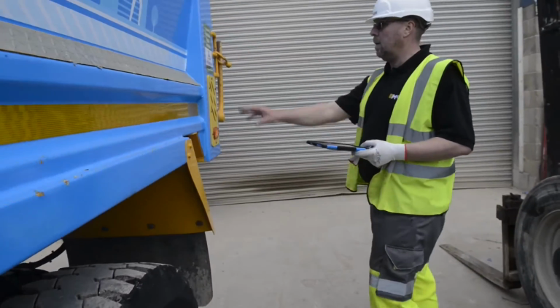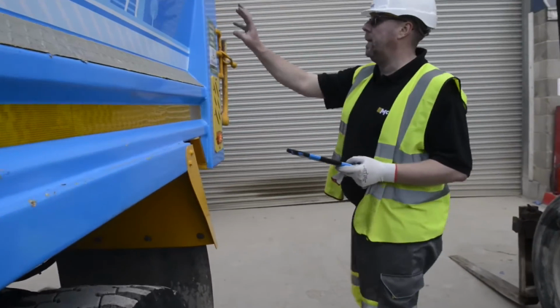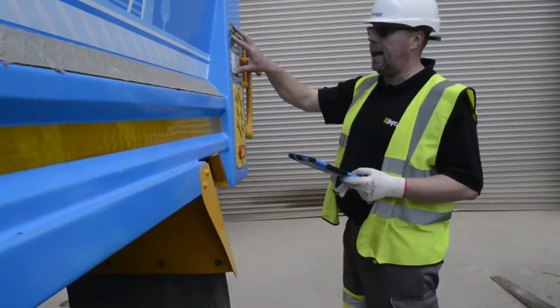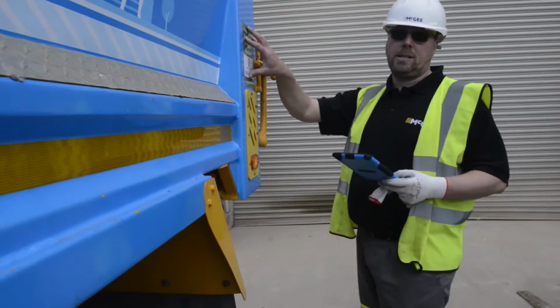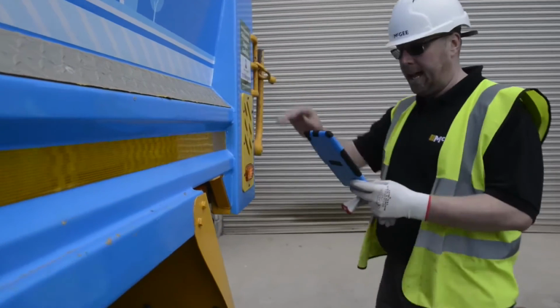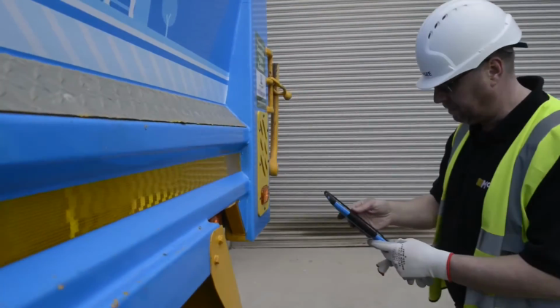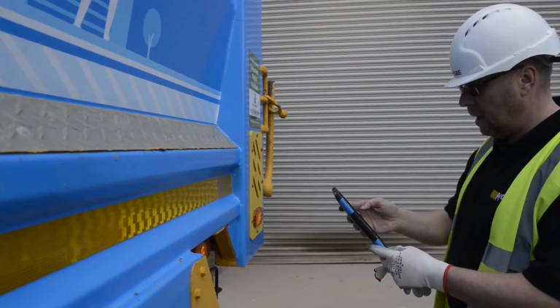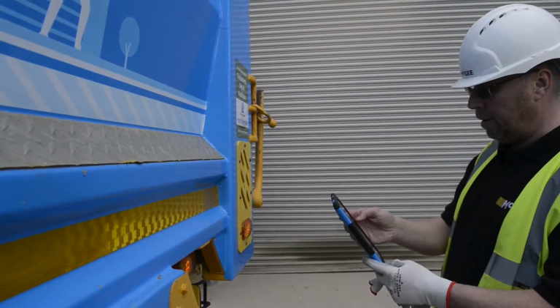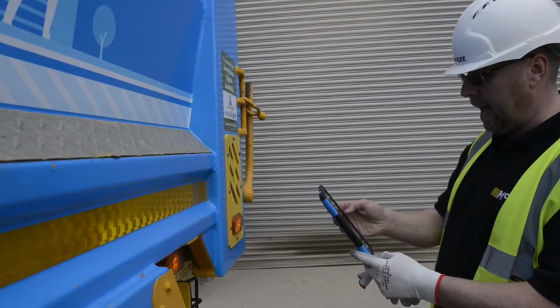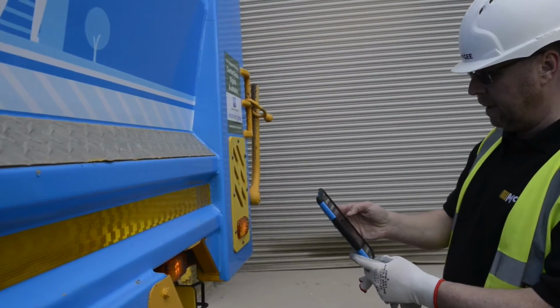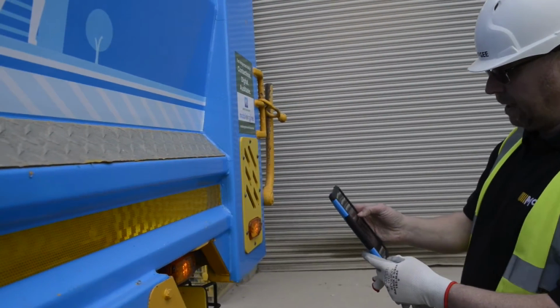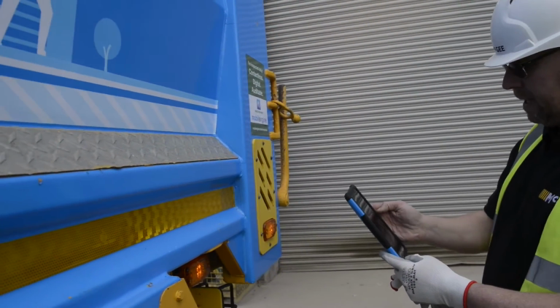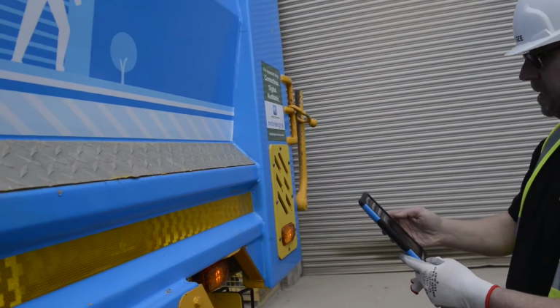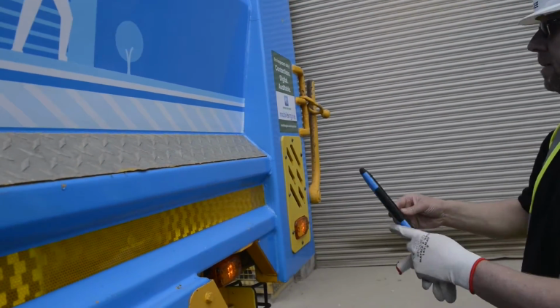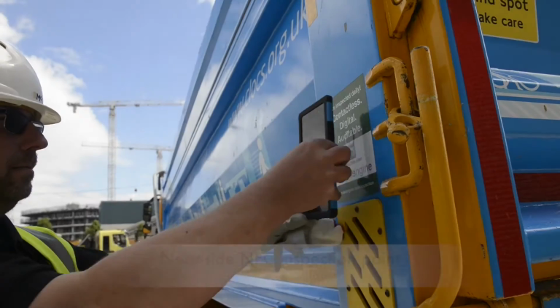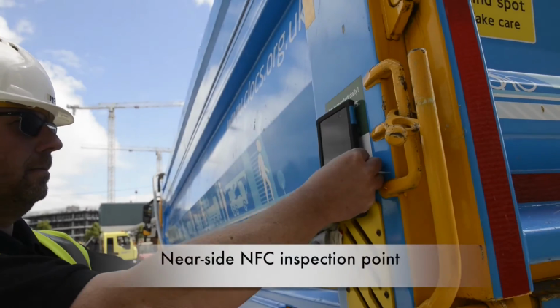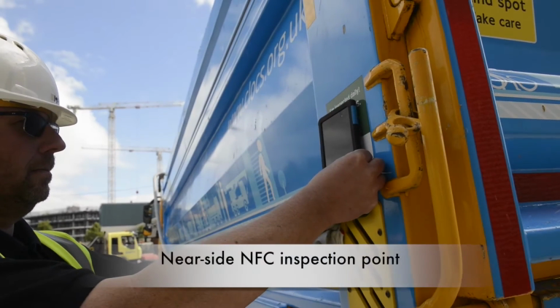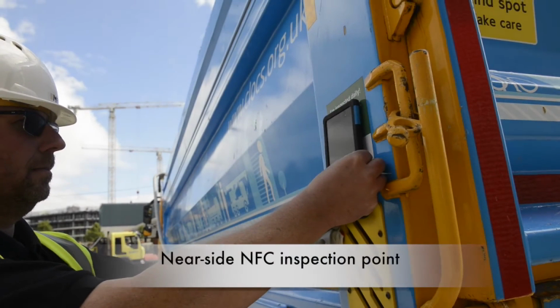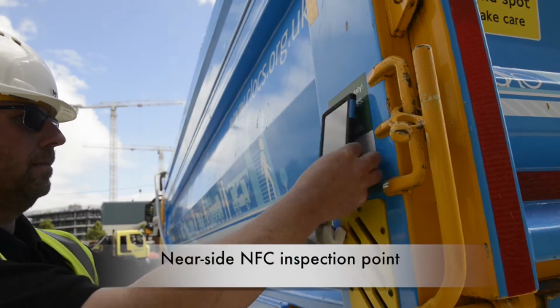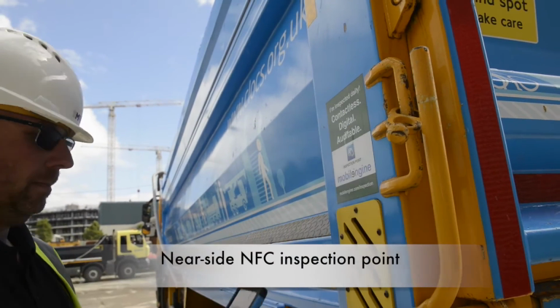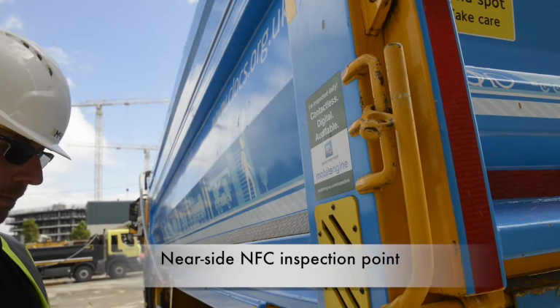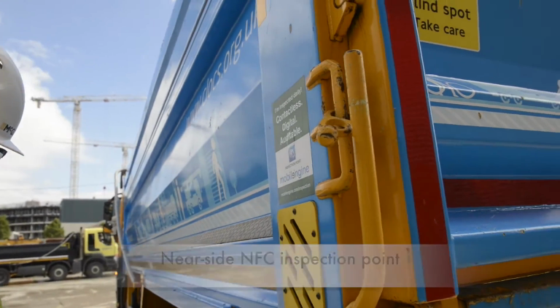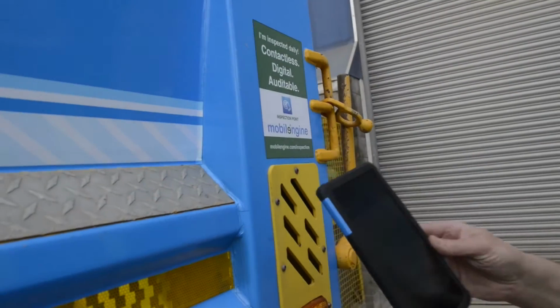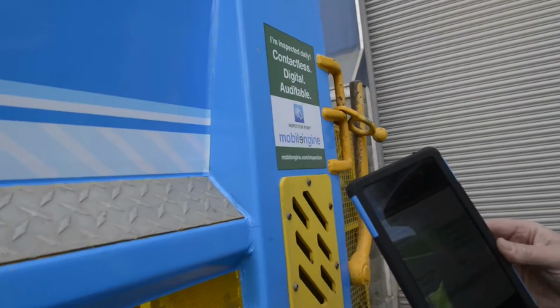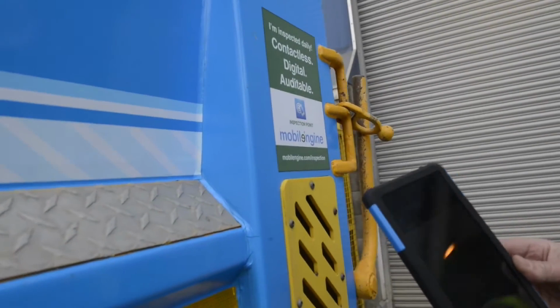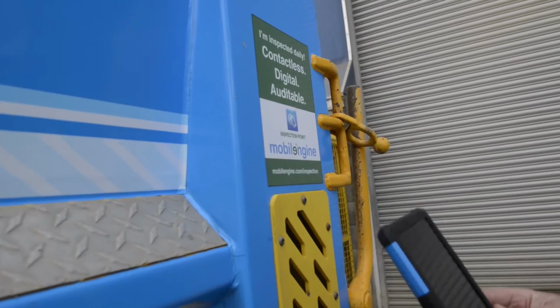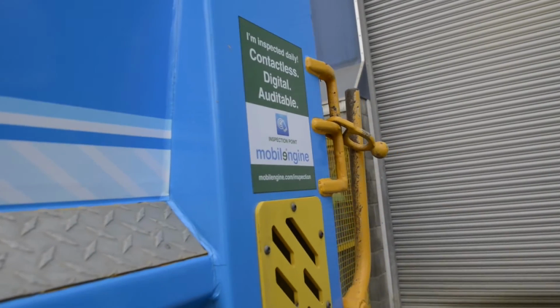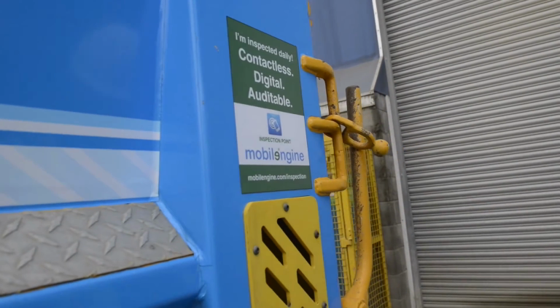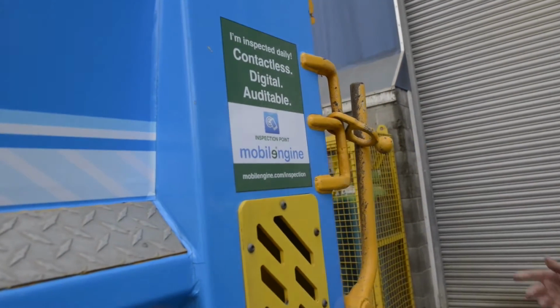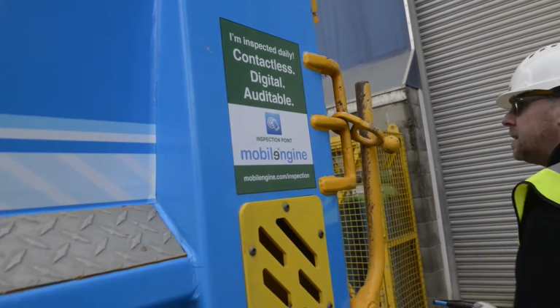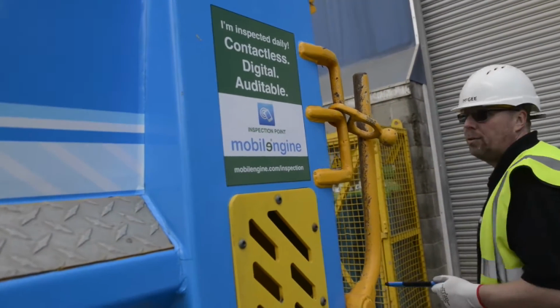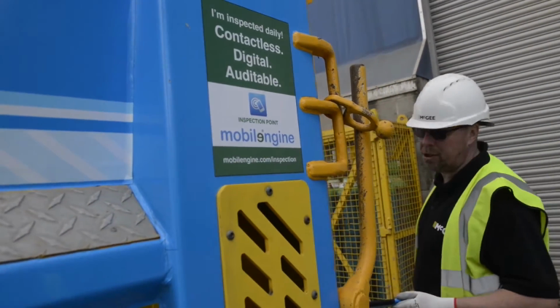We're now at the rear near side tag, so I want to read that. I simply select the rear near side tag and hold the tablet up to the NFC tag on the lorry. It reads it and tells me it's done. I'll continue around doing my check.